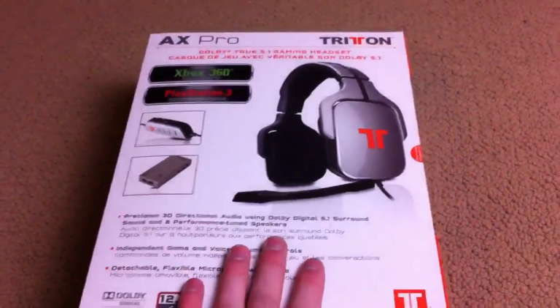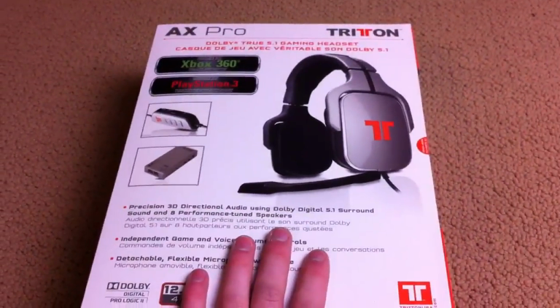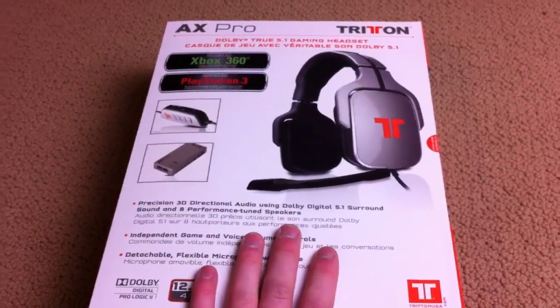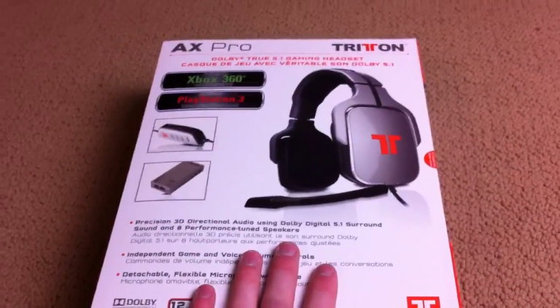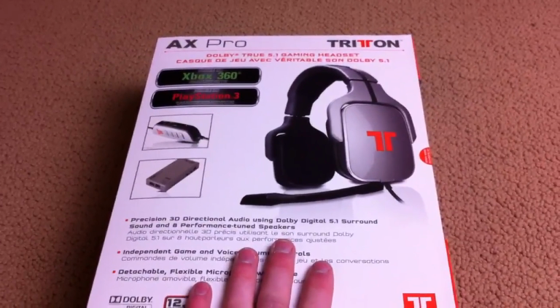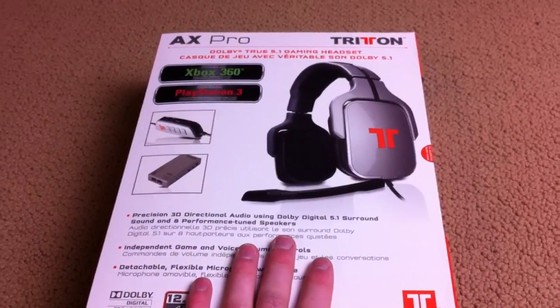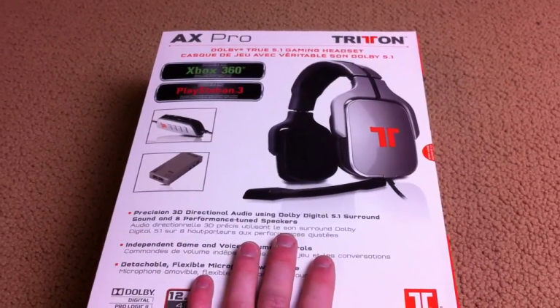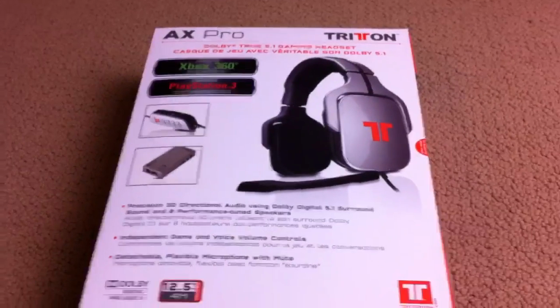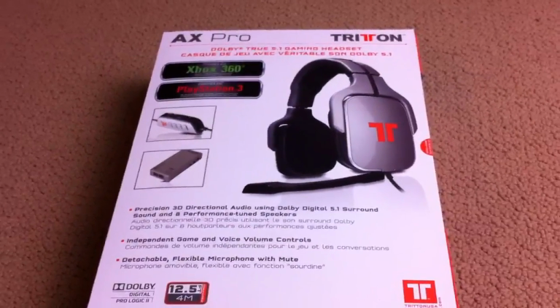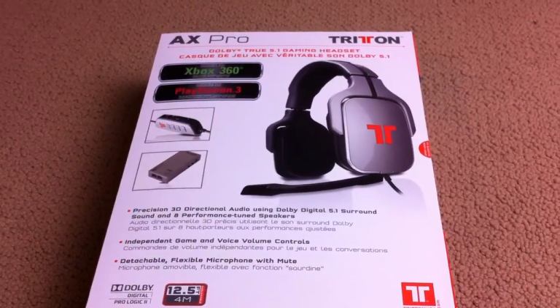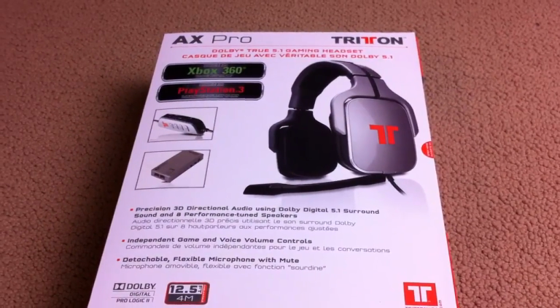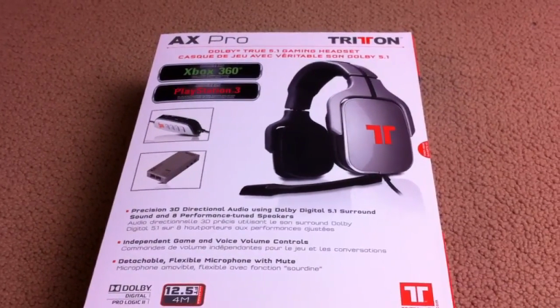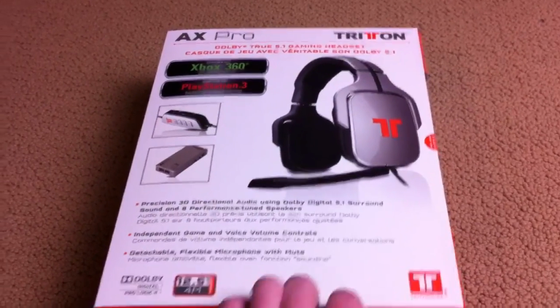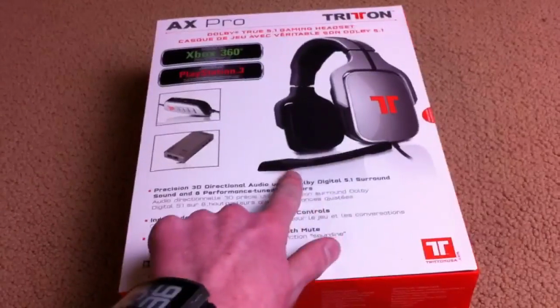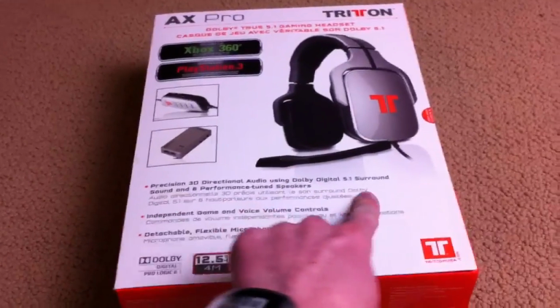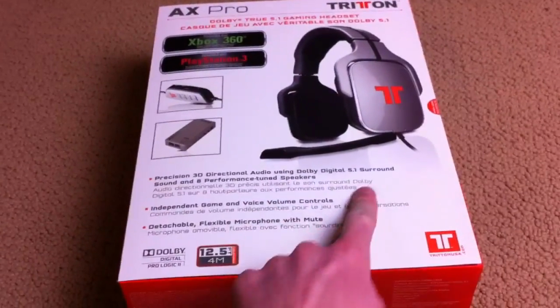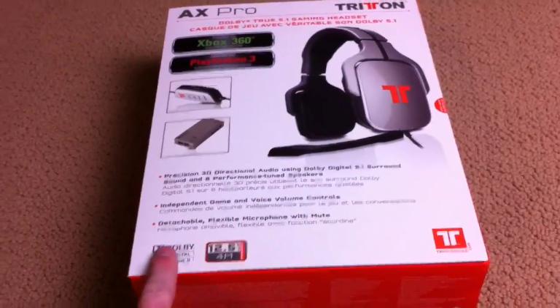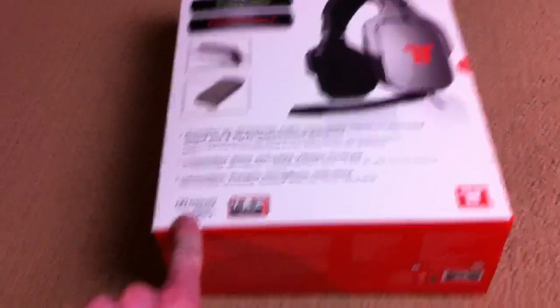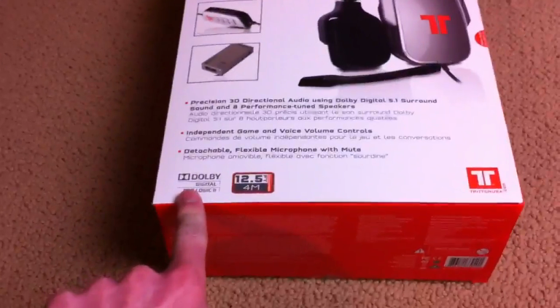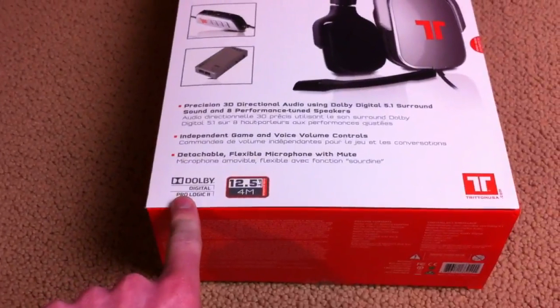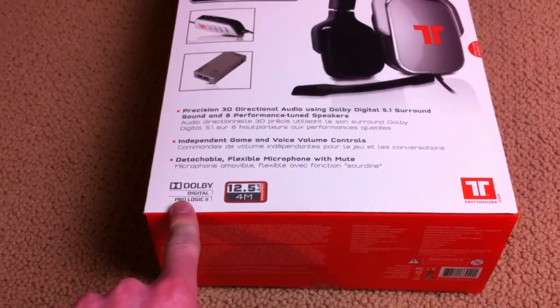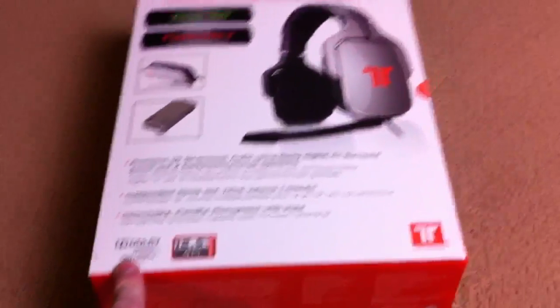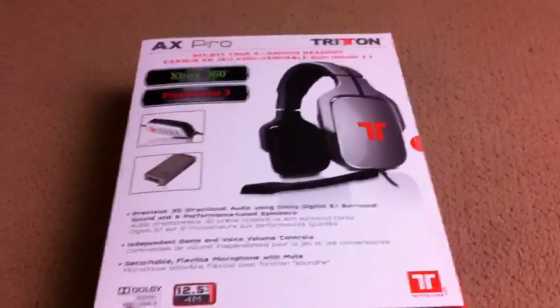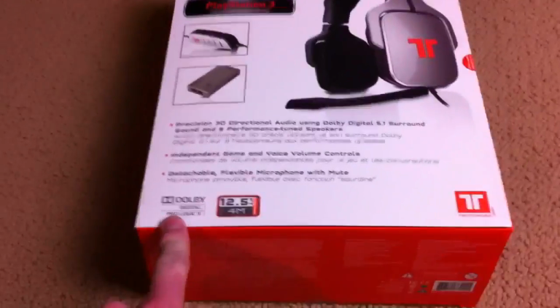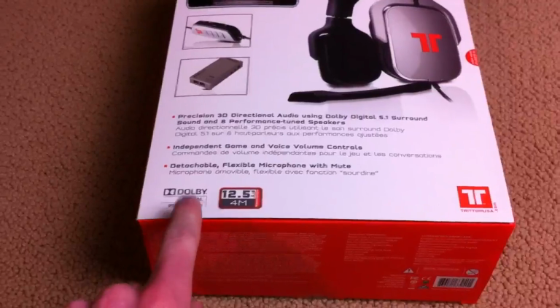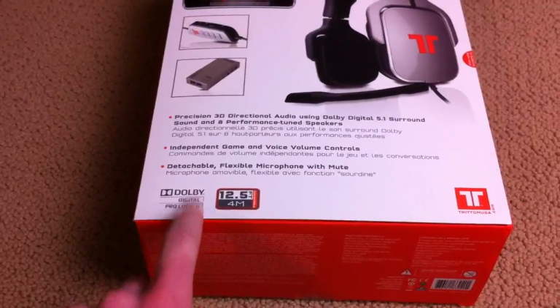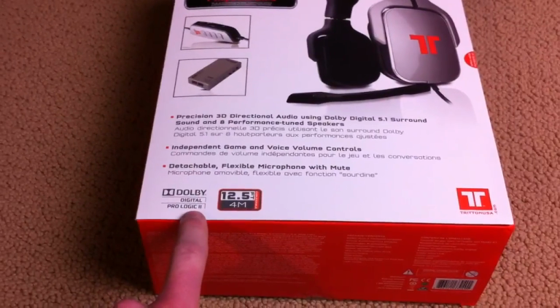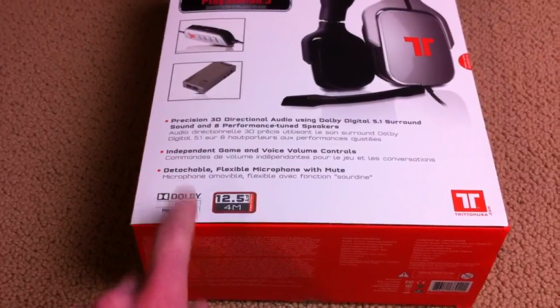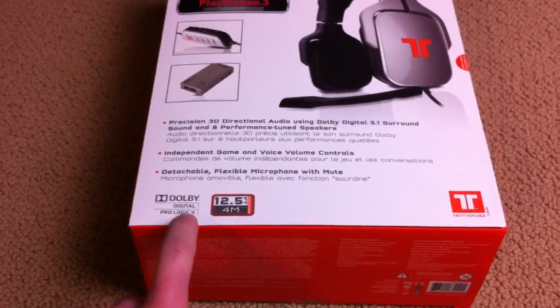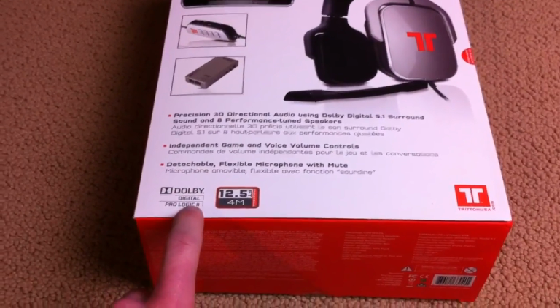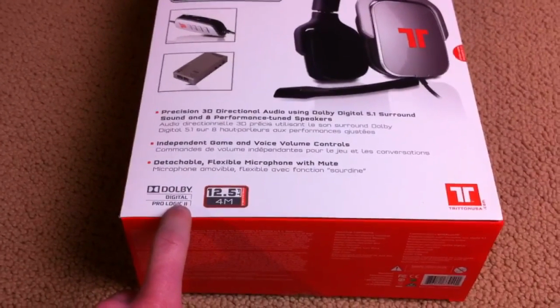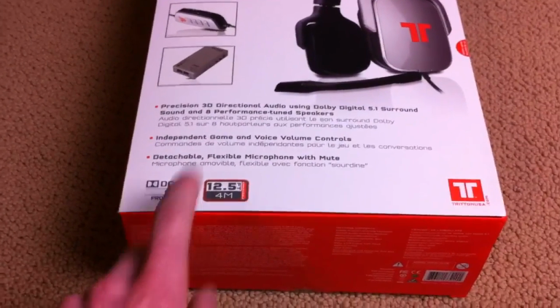There are four drivers in each ear — a sub, two mids, and a treble, which is wild. They claim it'll be Dolby Digital 5.1 surround, and it's the only gaming headset that's compatible with Xbox that is Dolby Digital or ProLogic 2 certified. So that's cool.